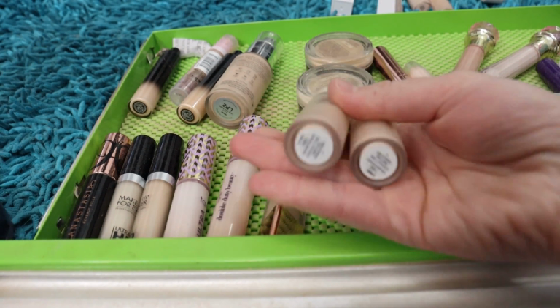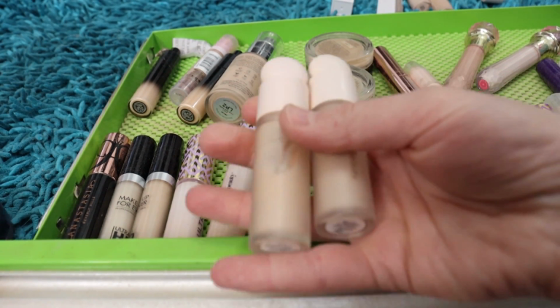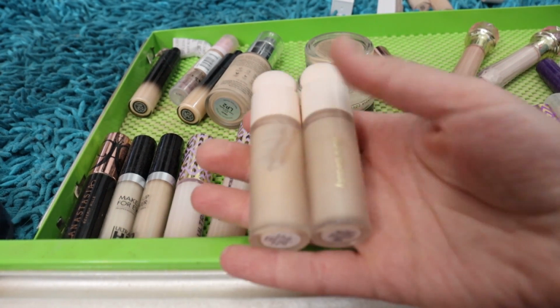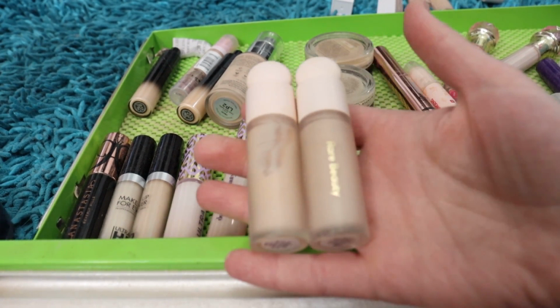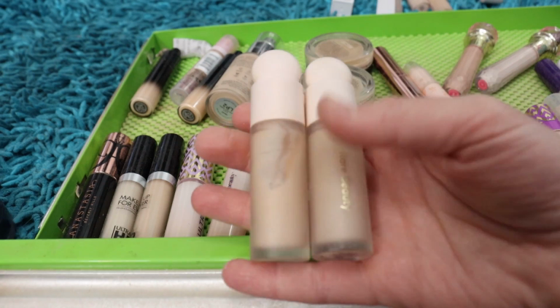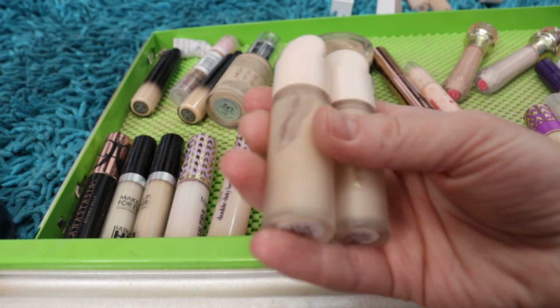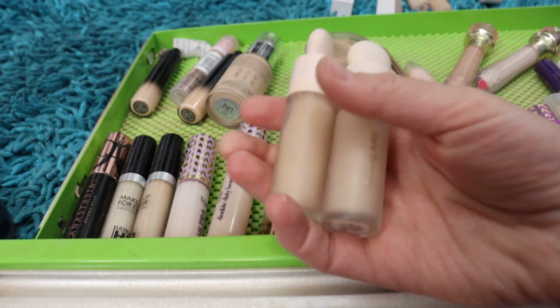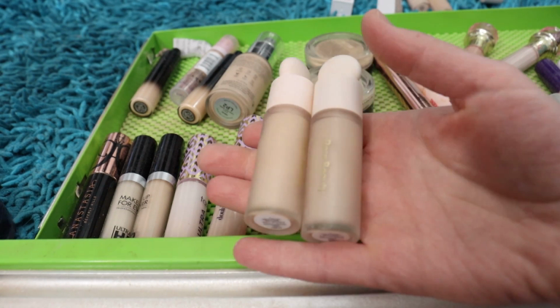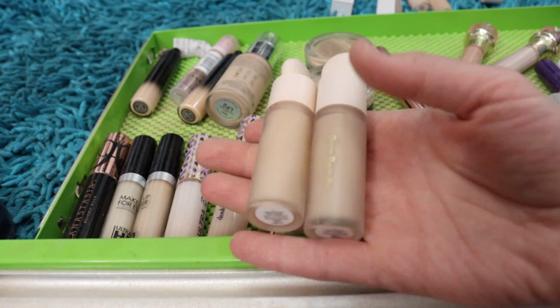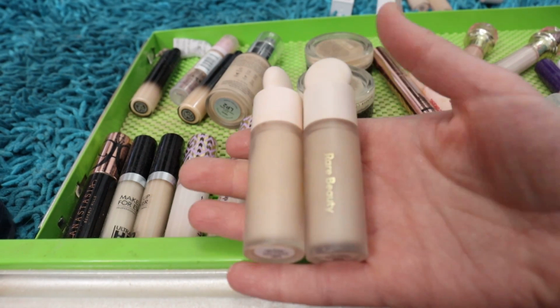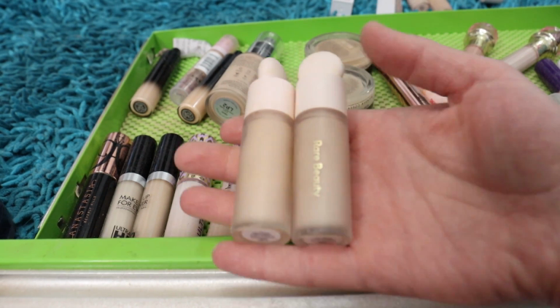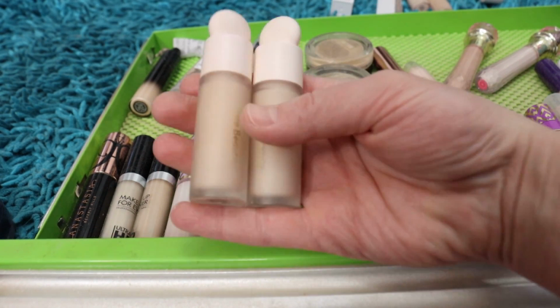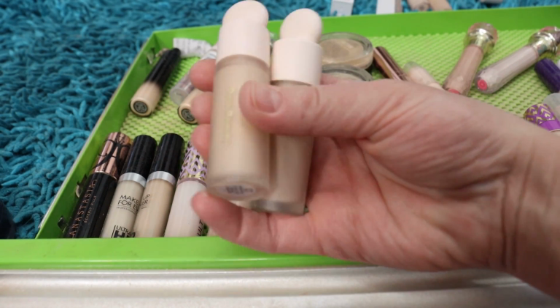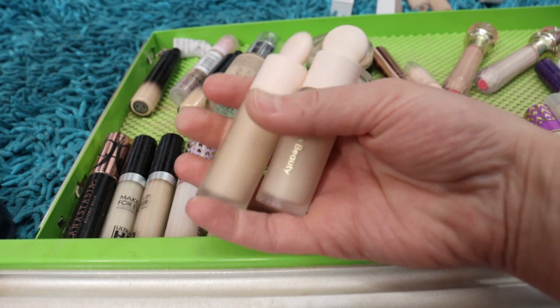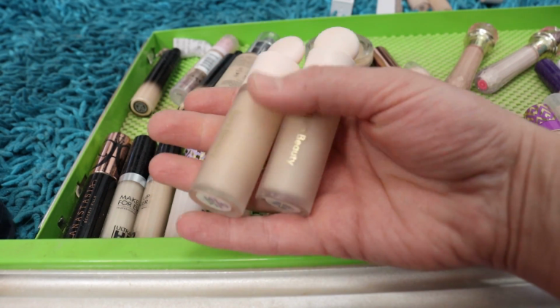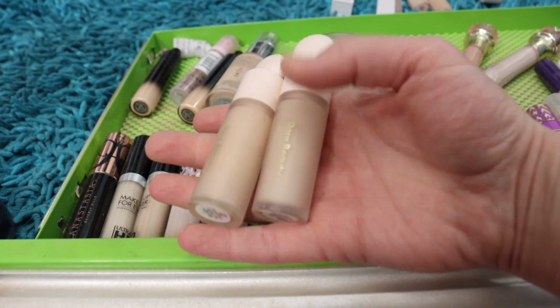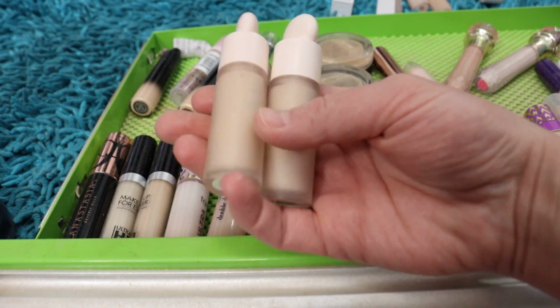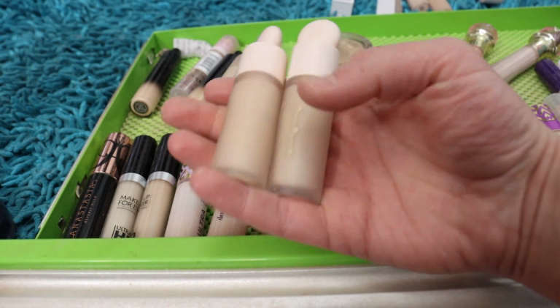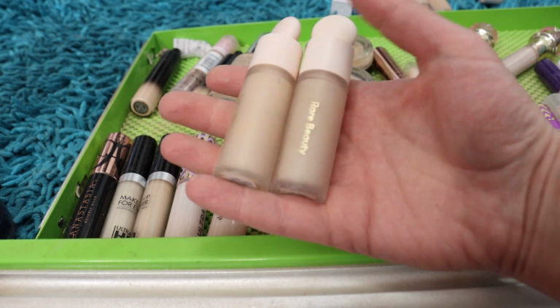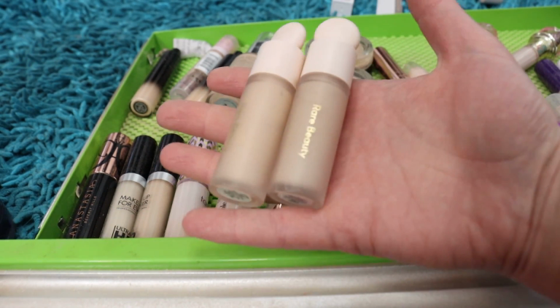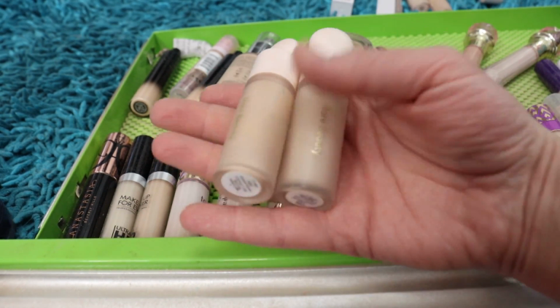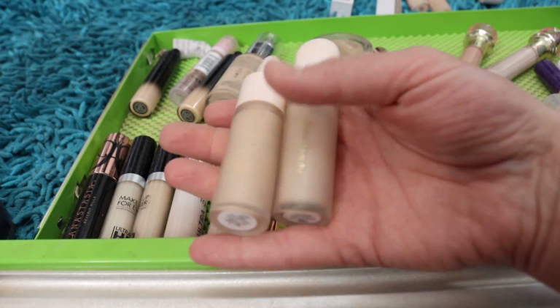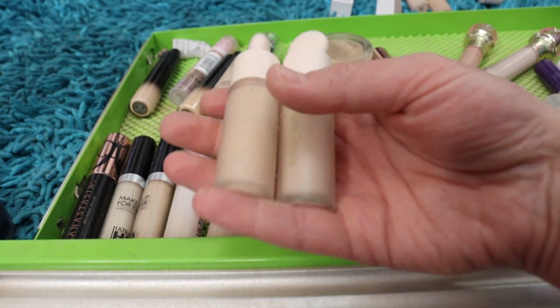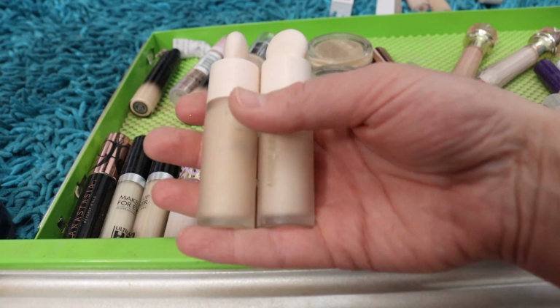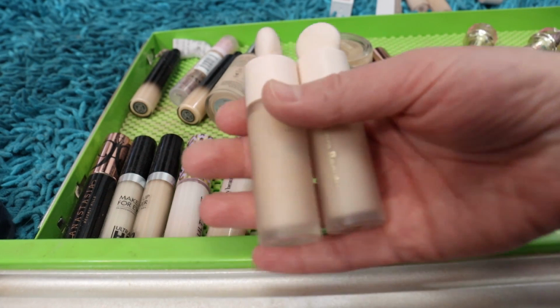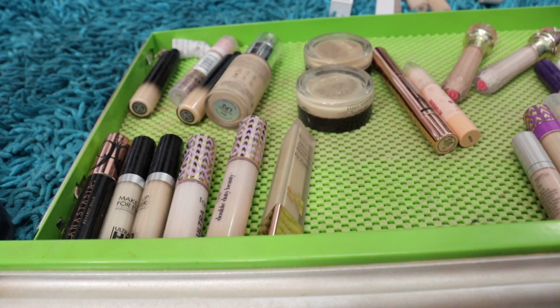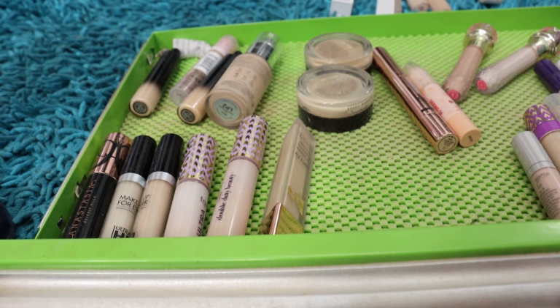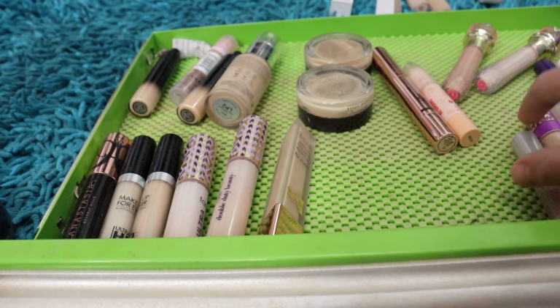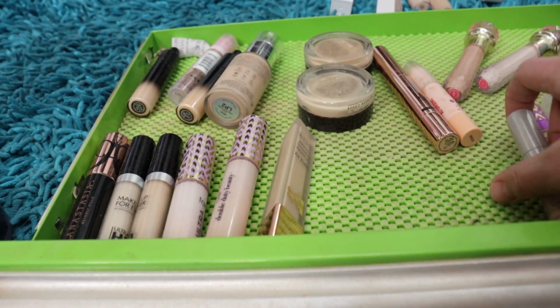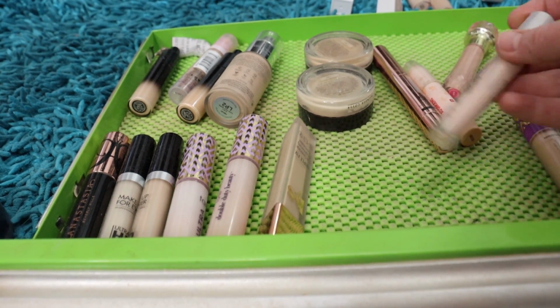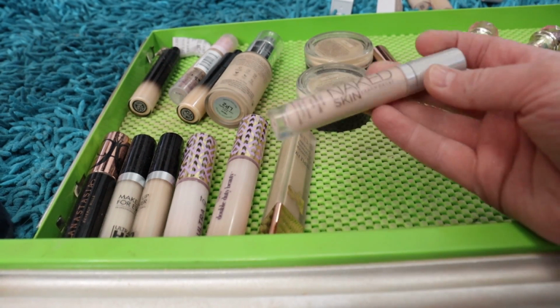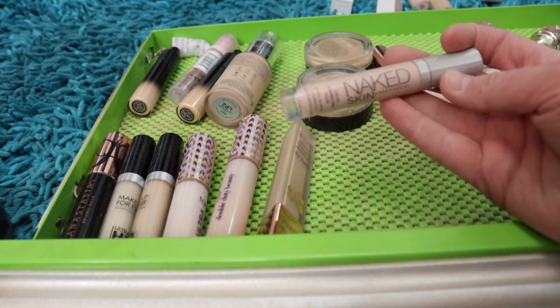I've got two shades of the Rare Beauty concealer — 160C and 140C. I like to use 140 in wintertime and mix the two in summertime. This is an amazing concealer, so I'll keep both of those.